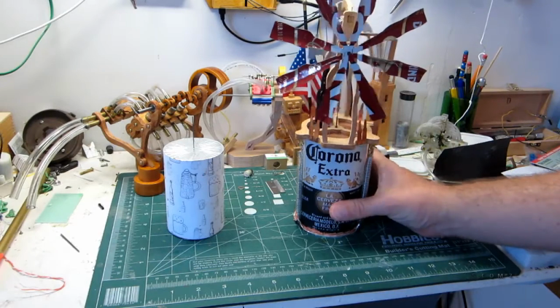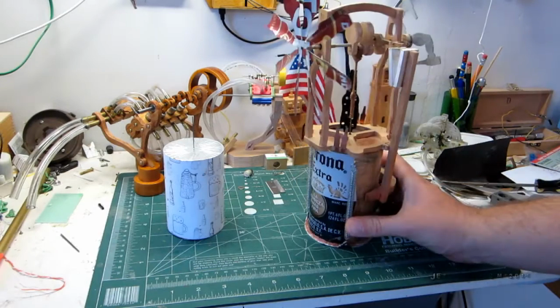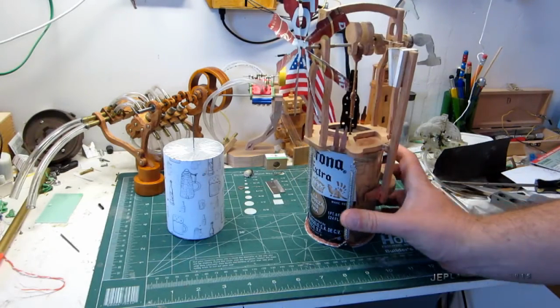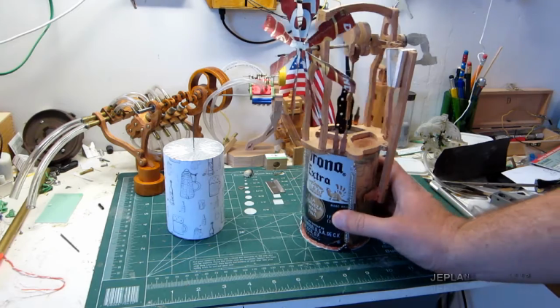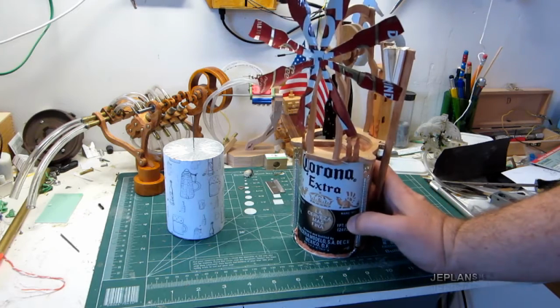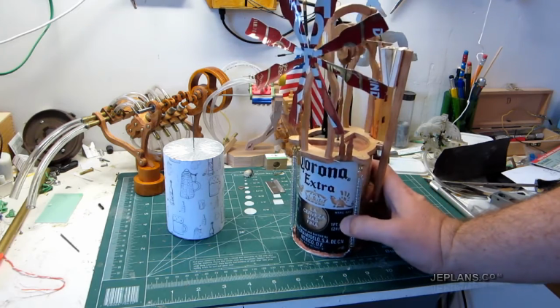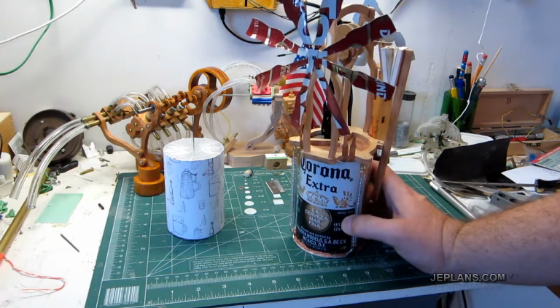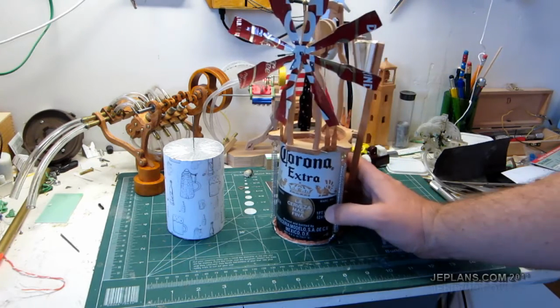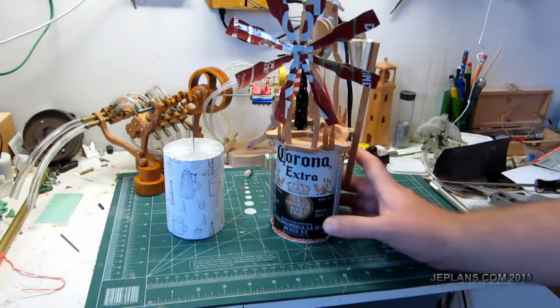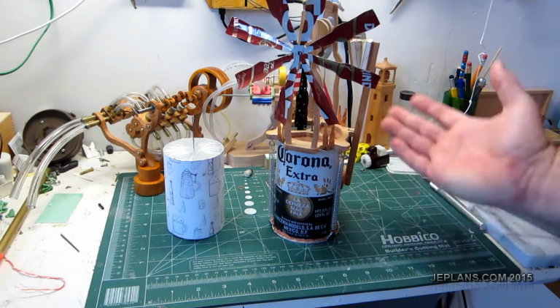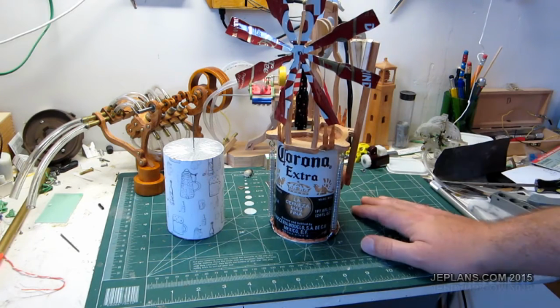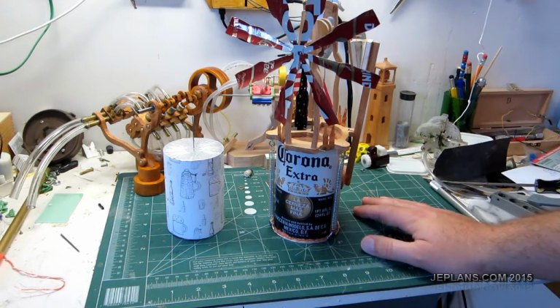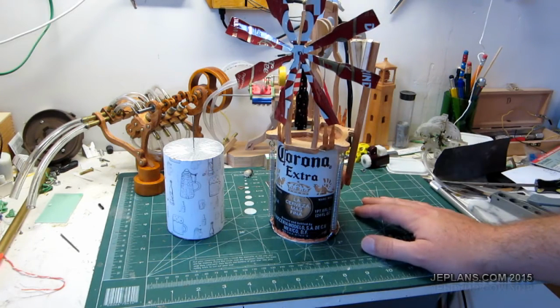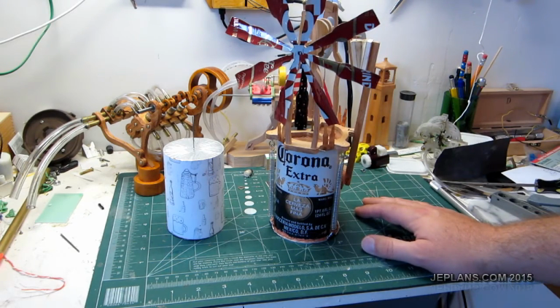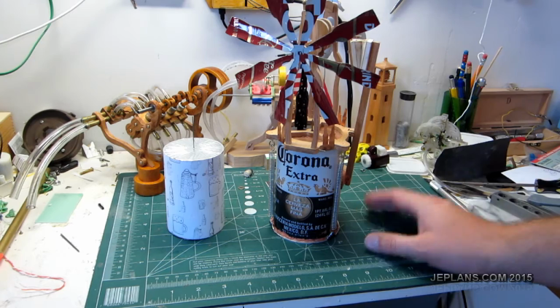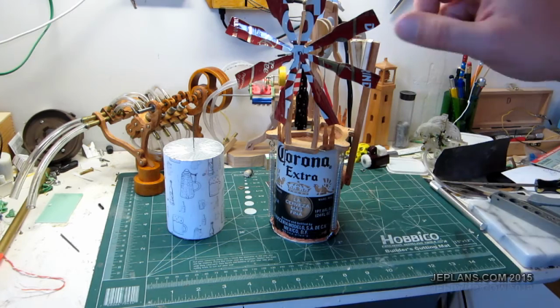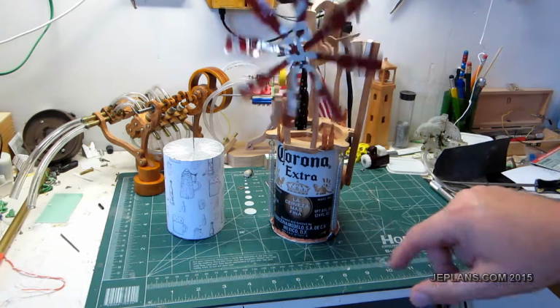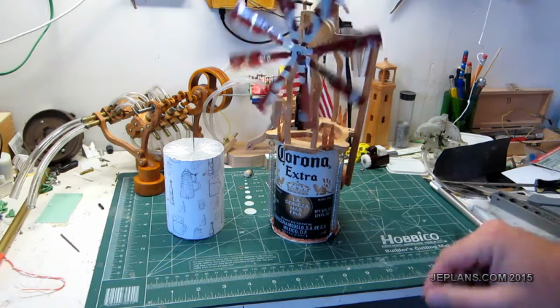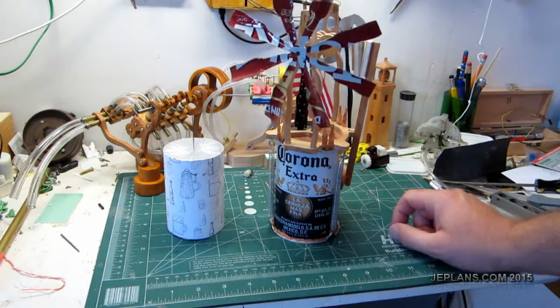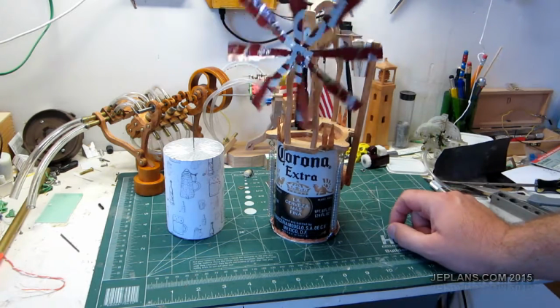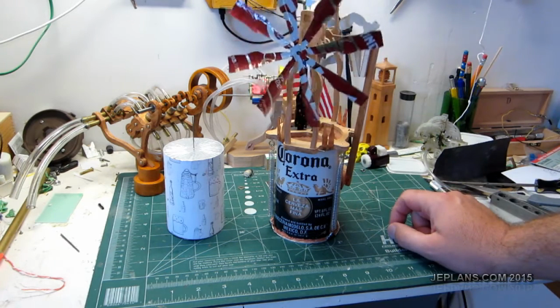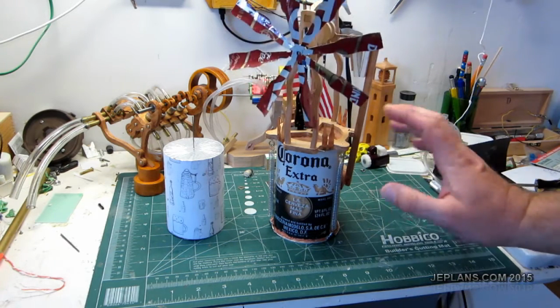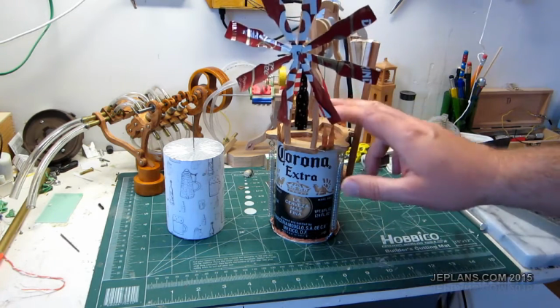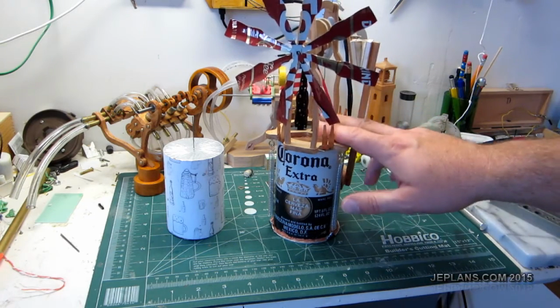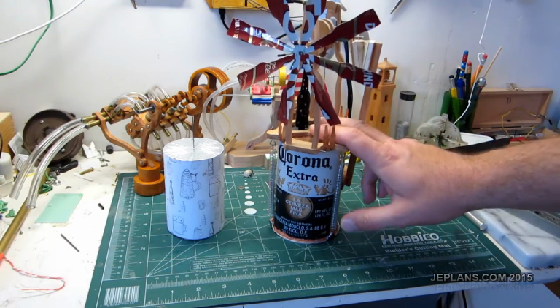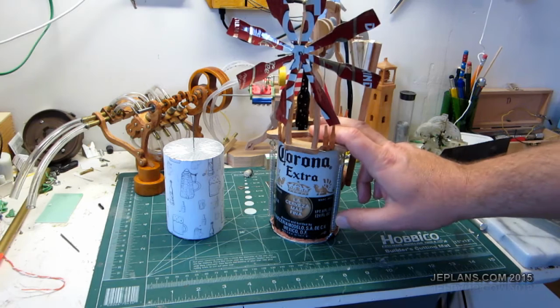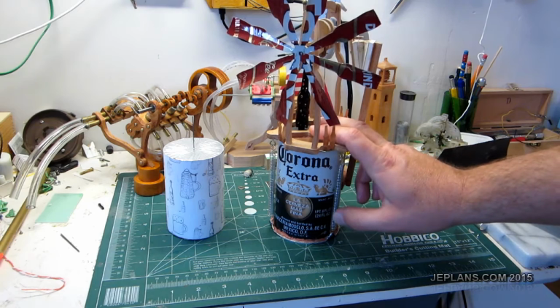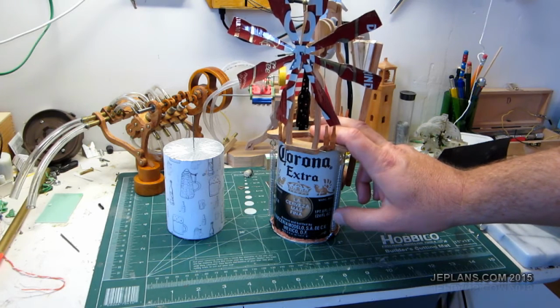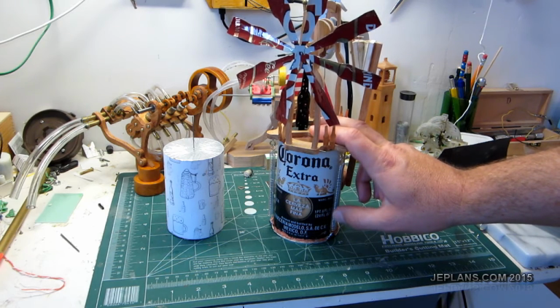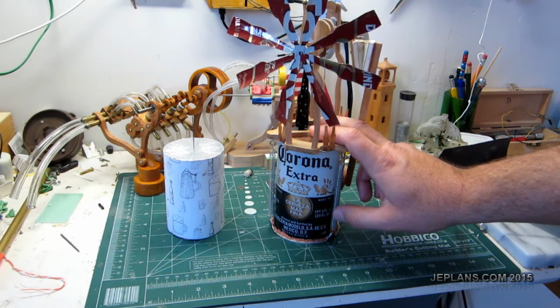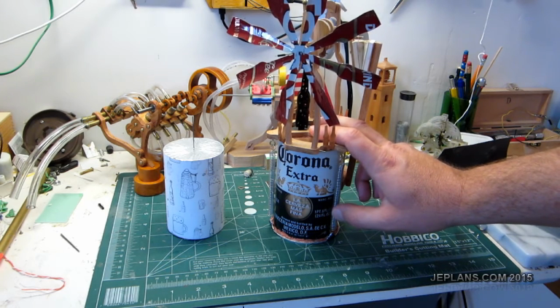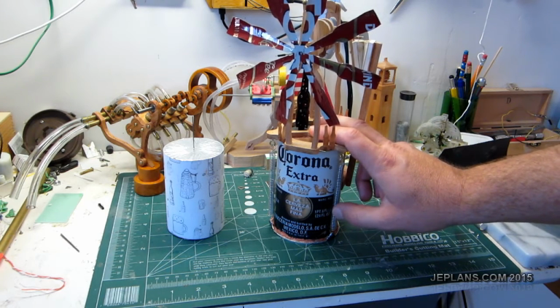It's getting cold again in Wisconsin and I start building fires in my wood stove. I like to run my Stirling engines on the wood stove. This here is the Beer Bottle 2 engine. It's on its third season now.